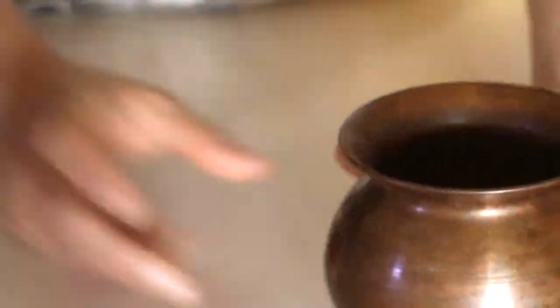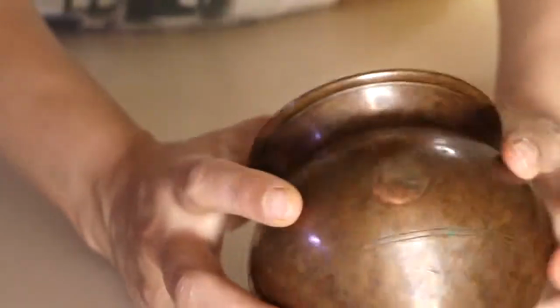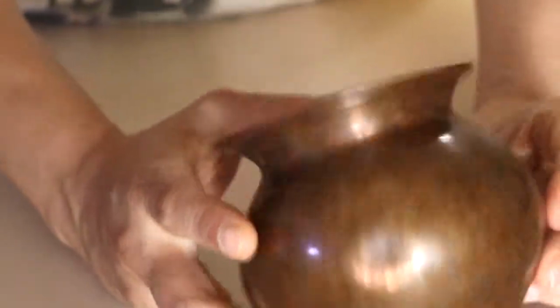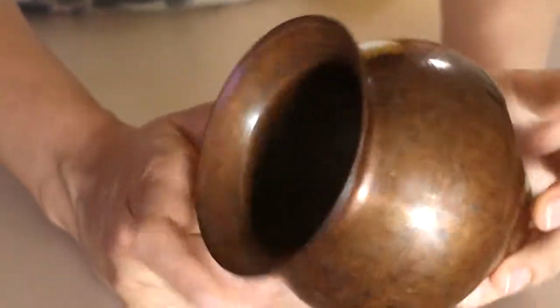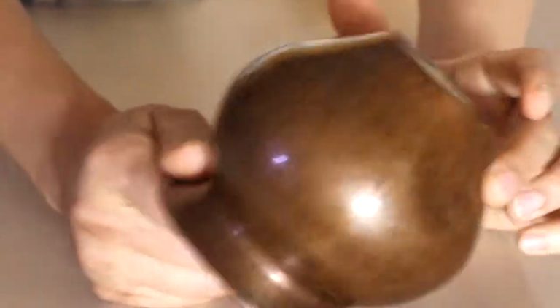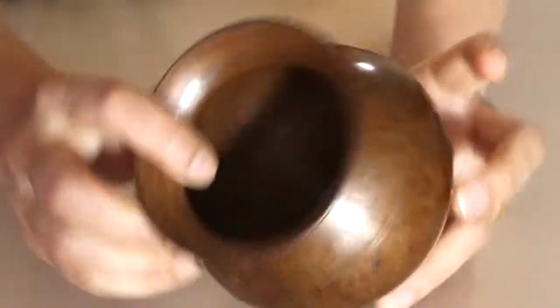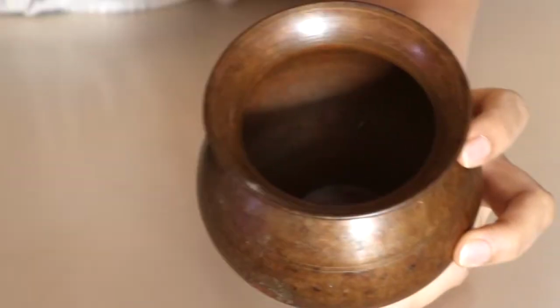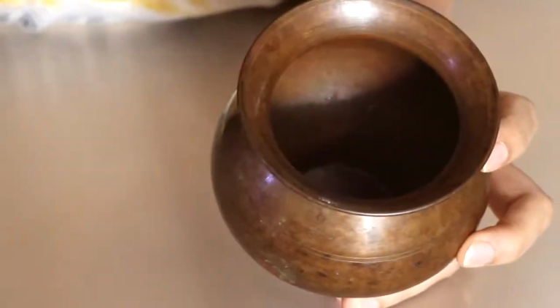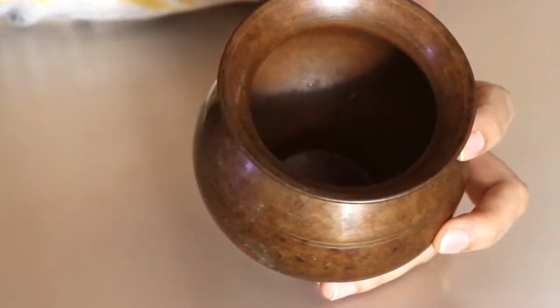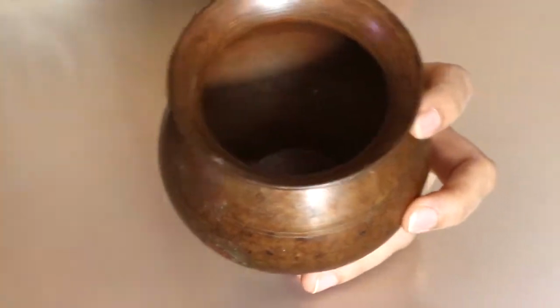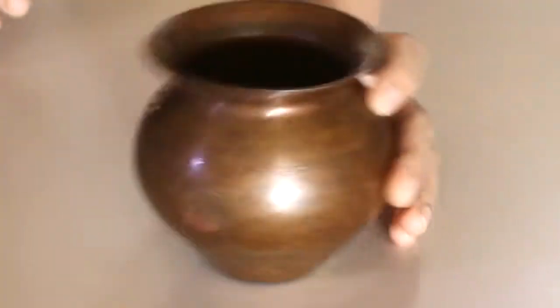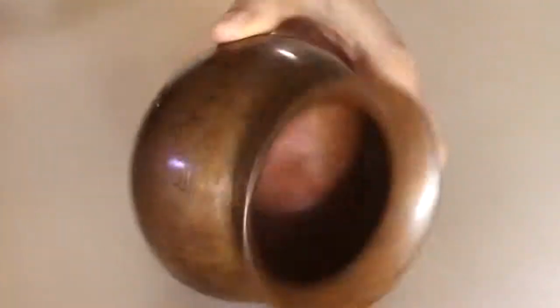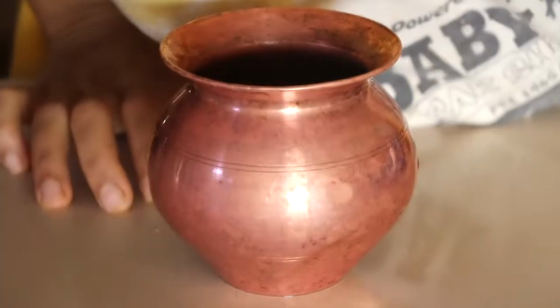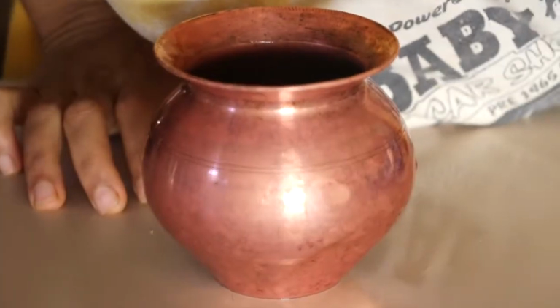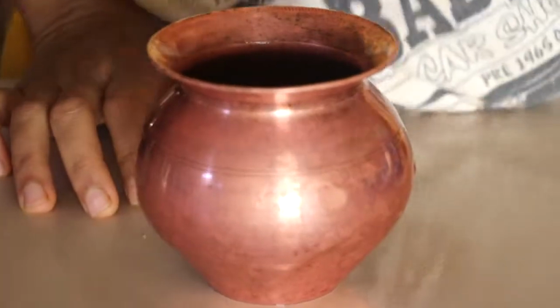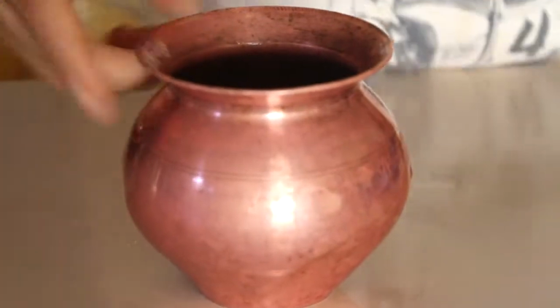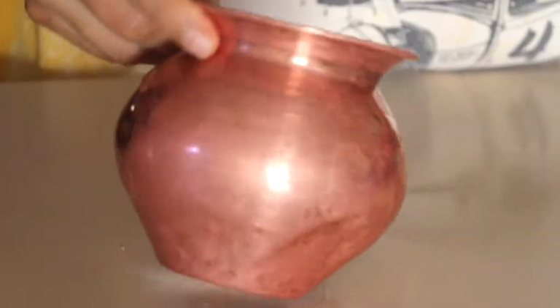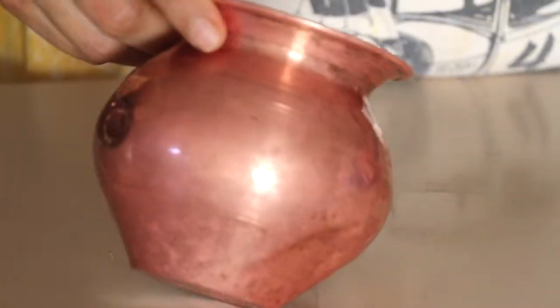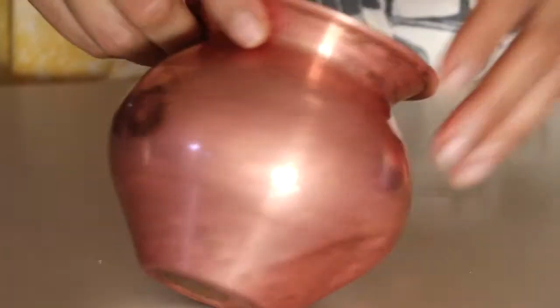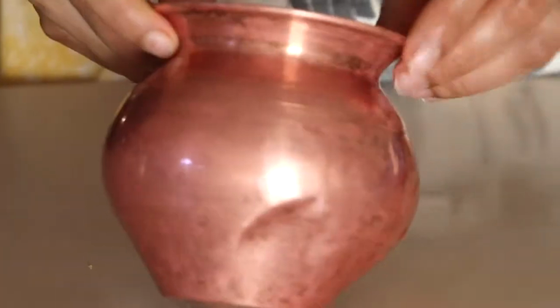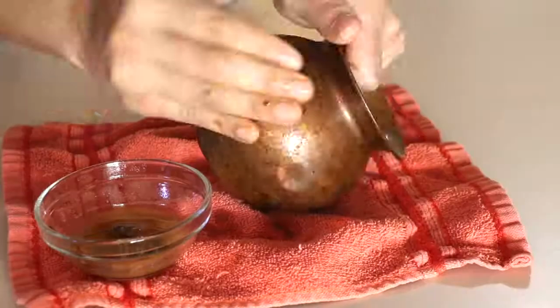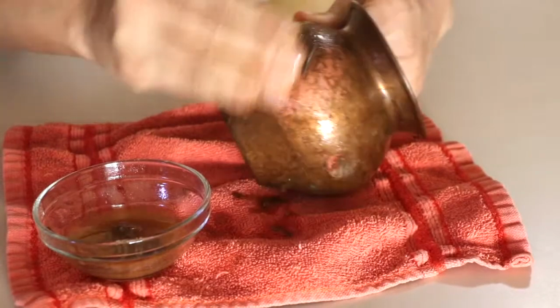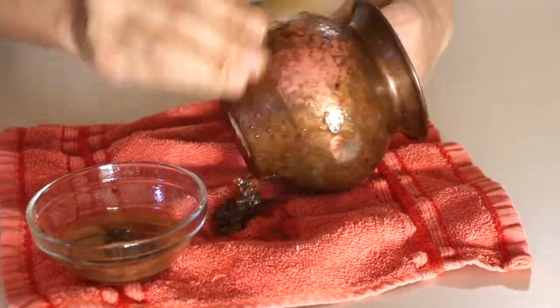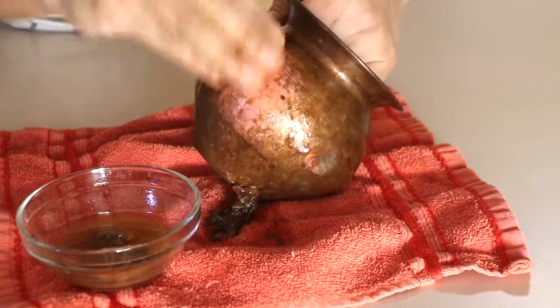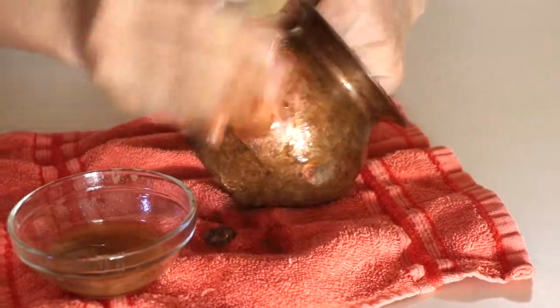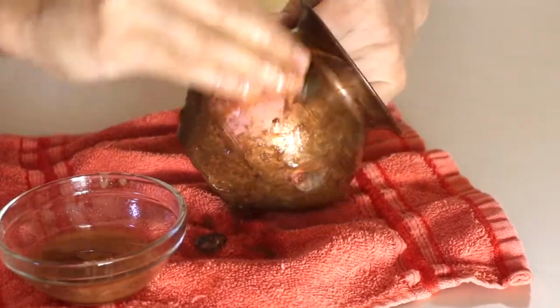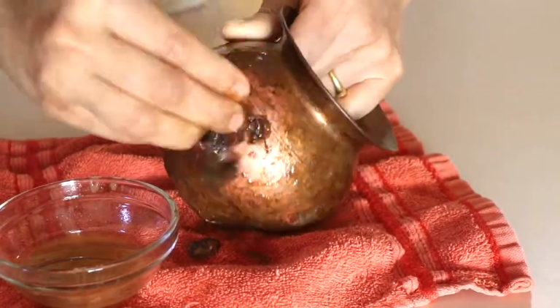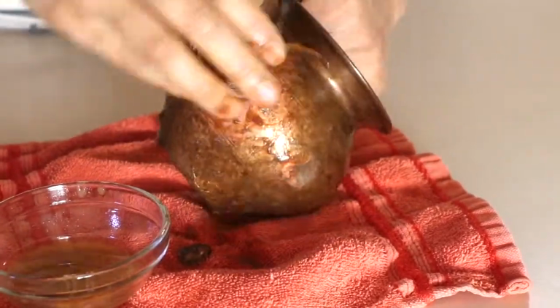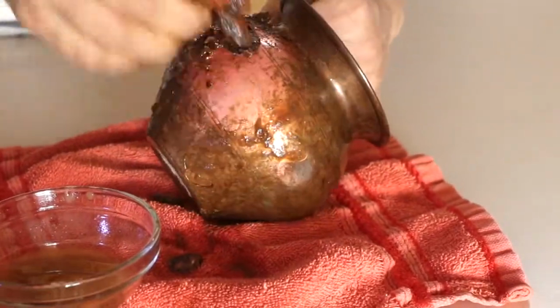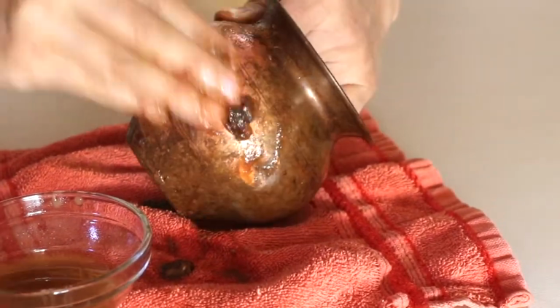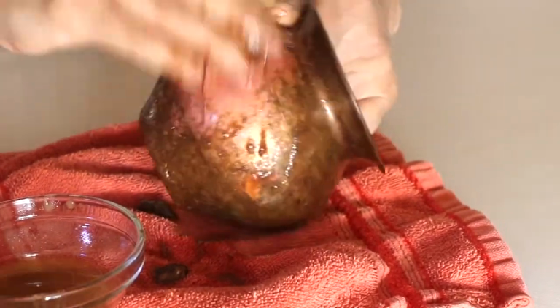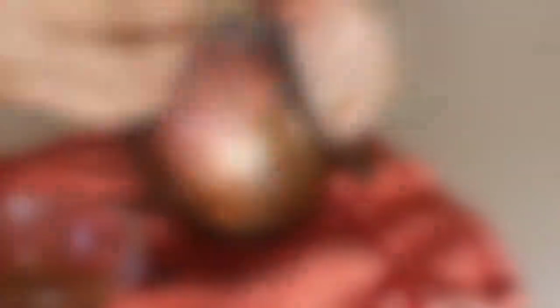Copper naturally tarnishes over time, so today I'm going to share with you all how to clean copper utensils instantly with only one ingredient to make your utensils shine like a new one. First, let's take a look at some recipes which are on the internet to see if they really work.